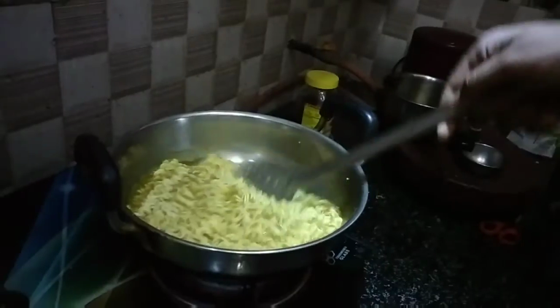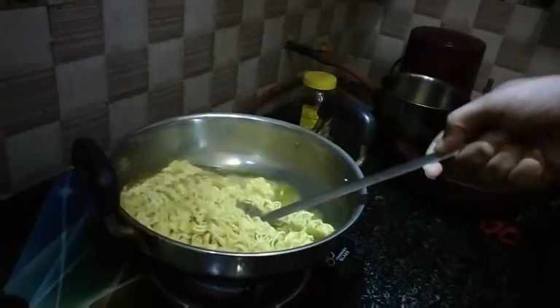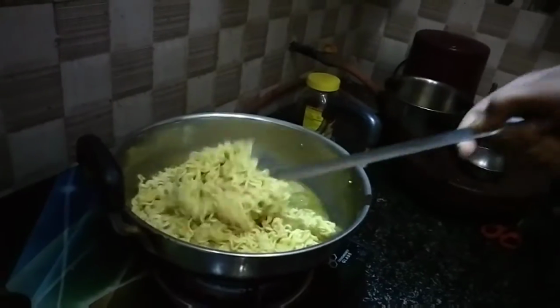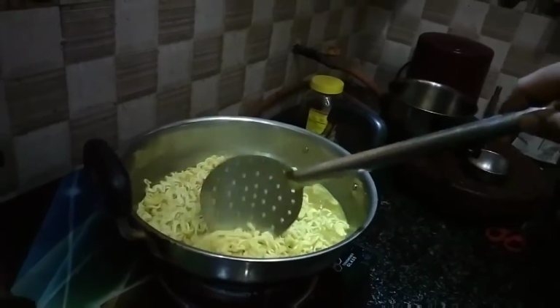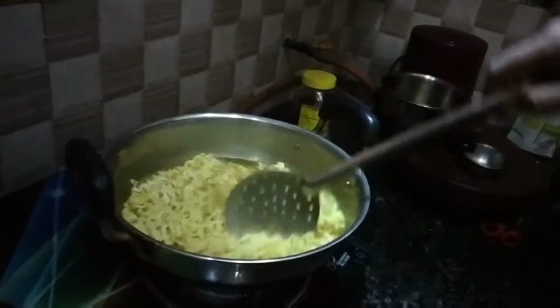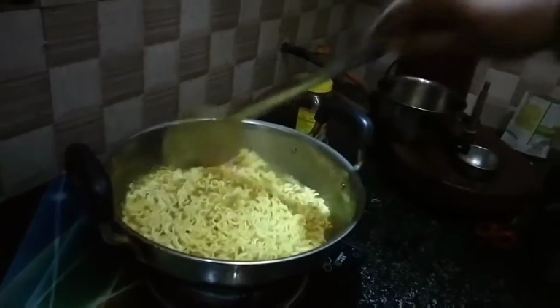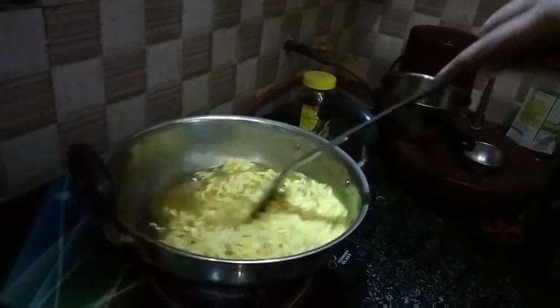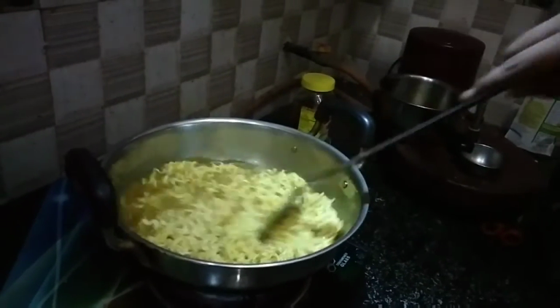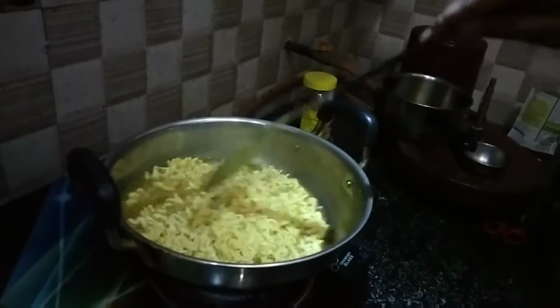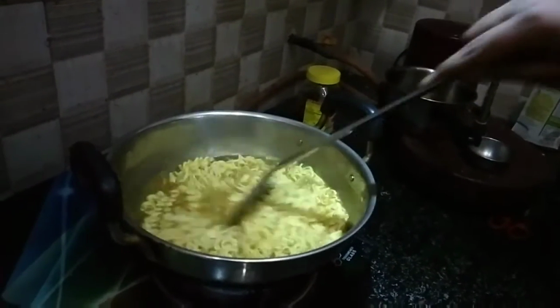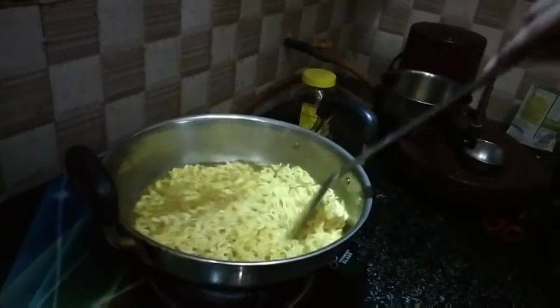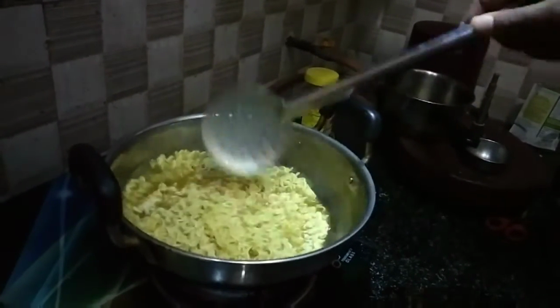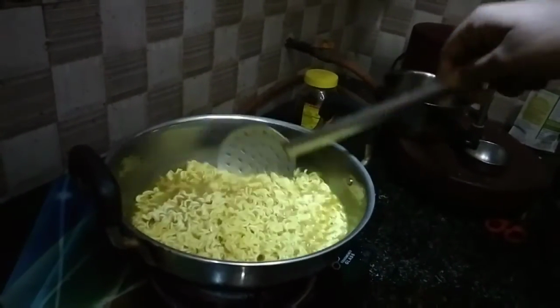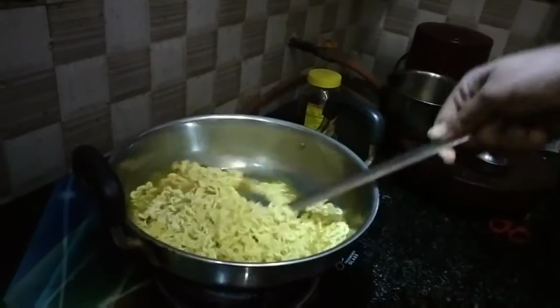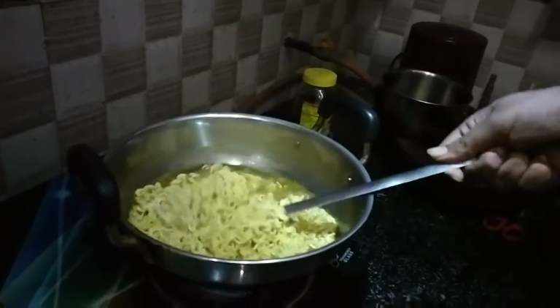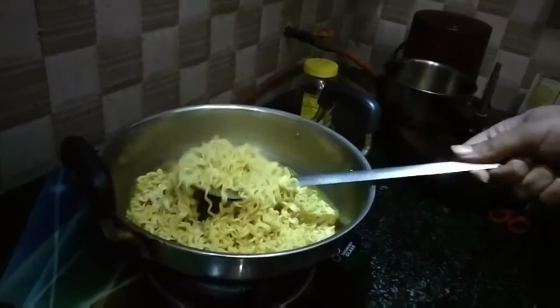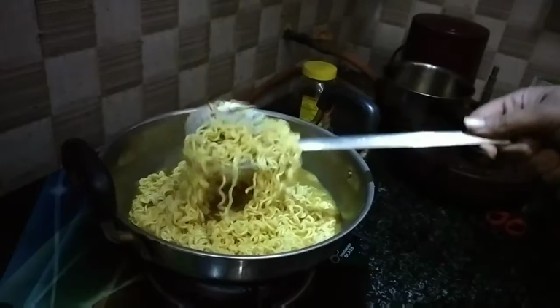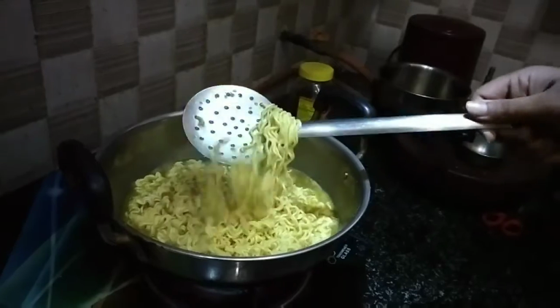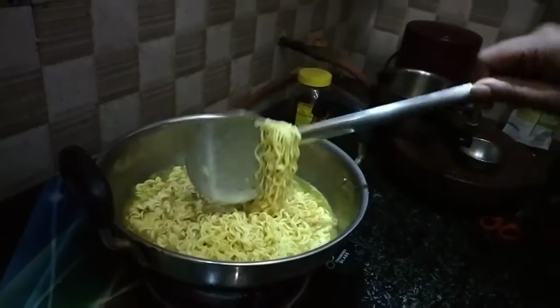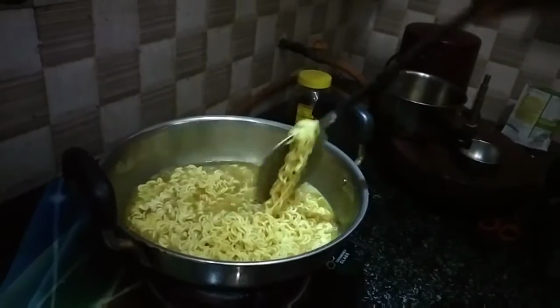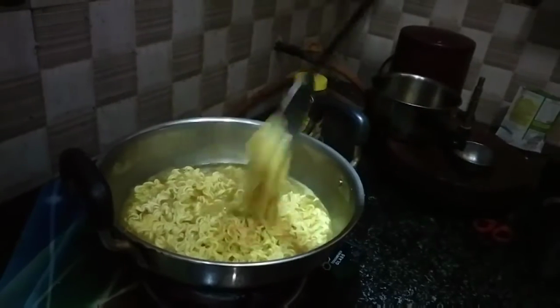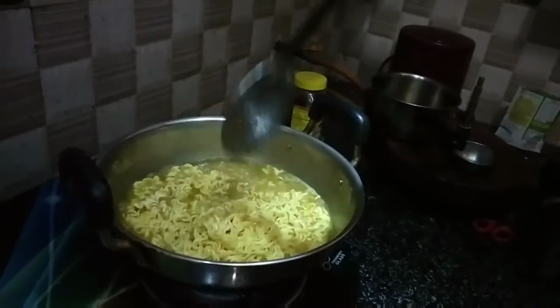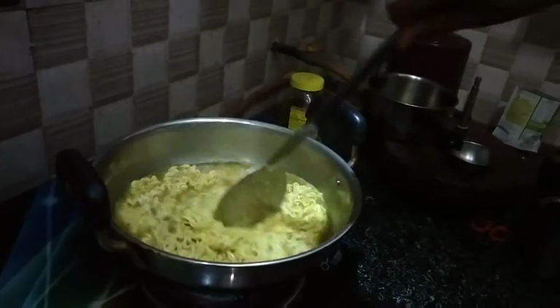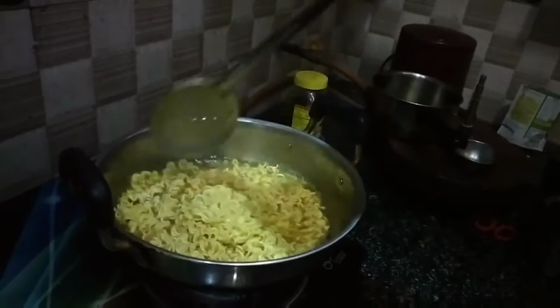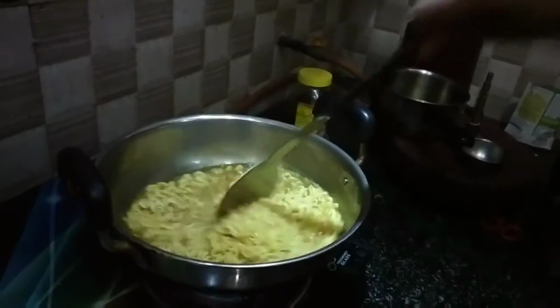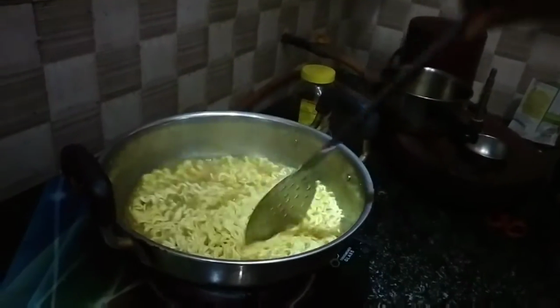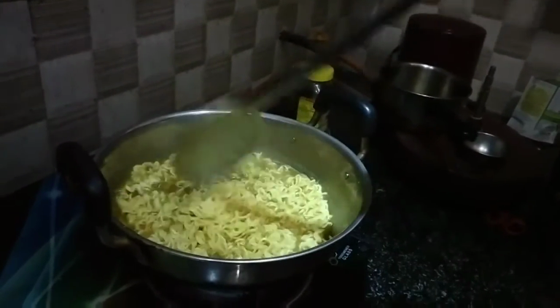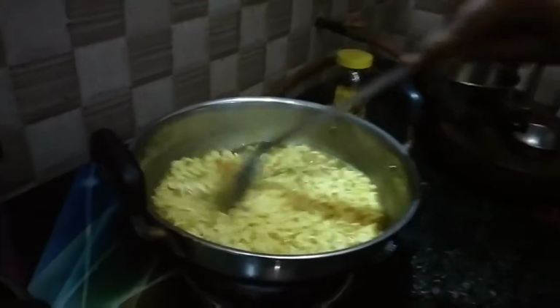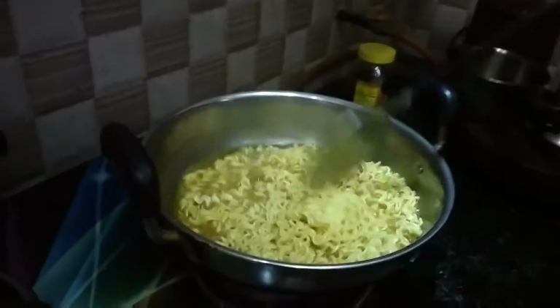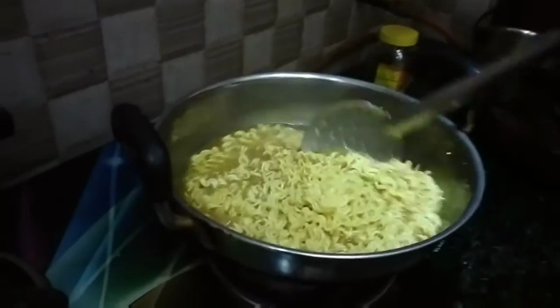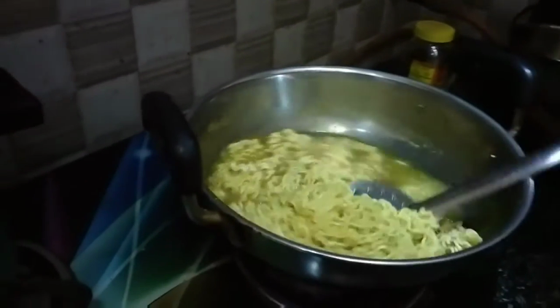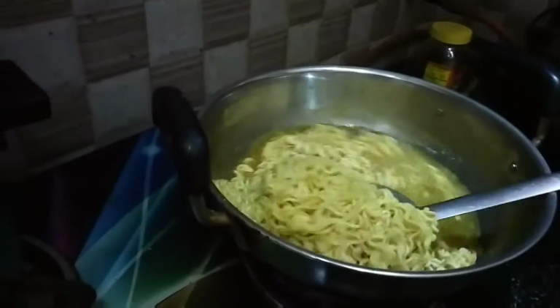First, mix and stir. The mixture is mixed. The system is still sticking, so the clean idea is soft.